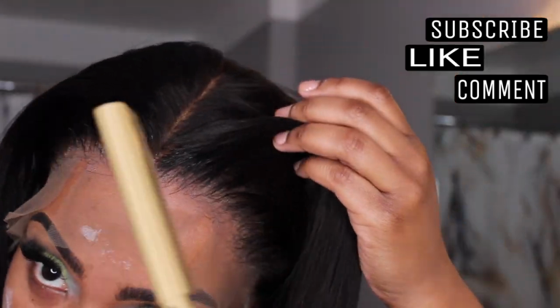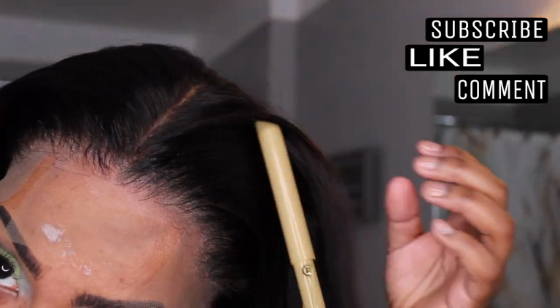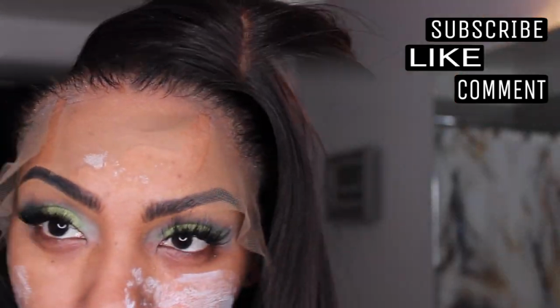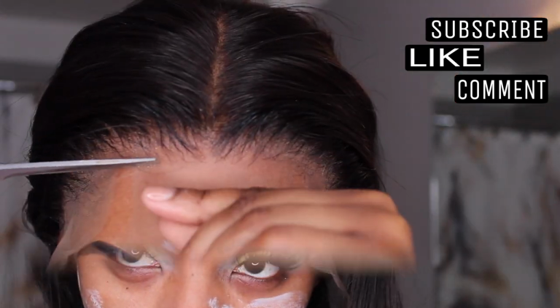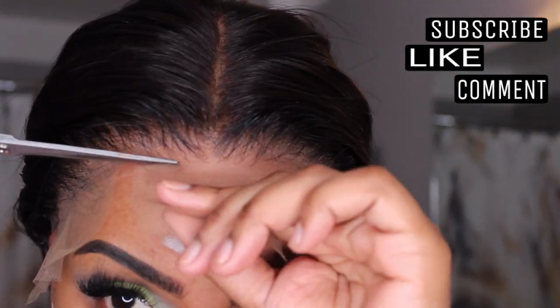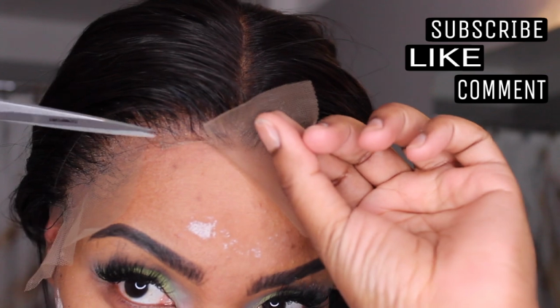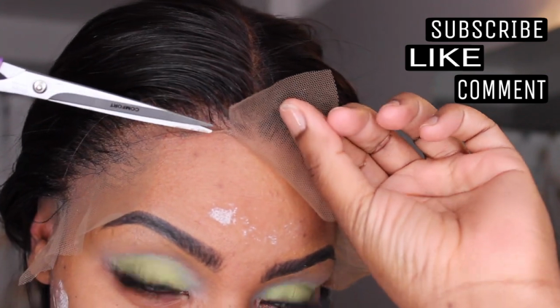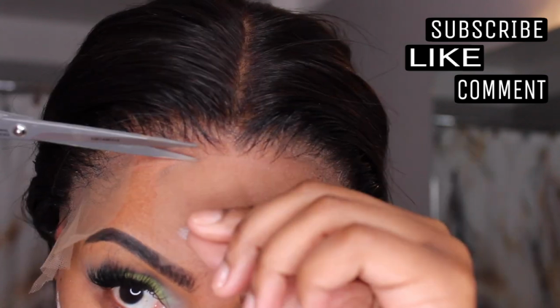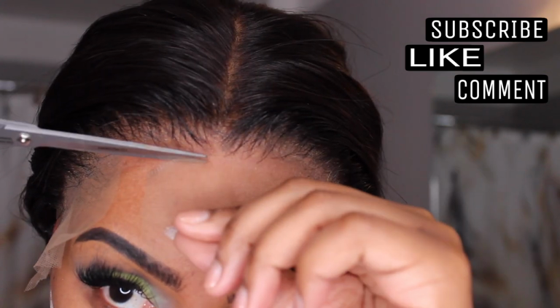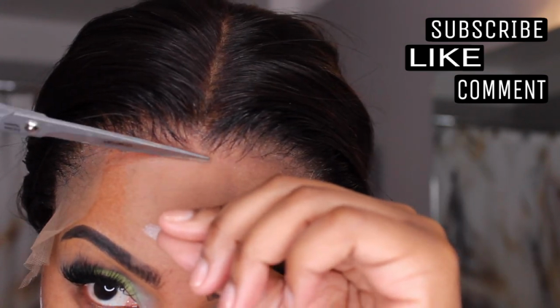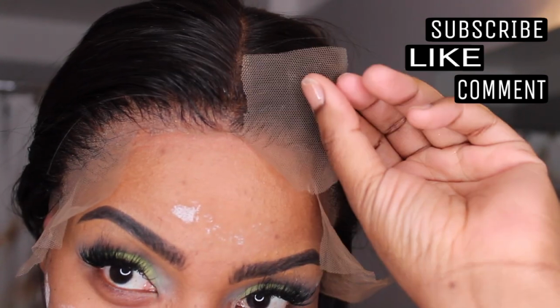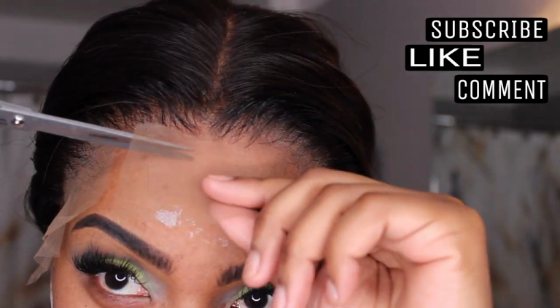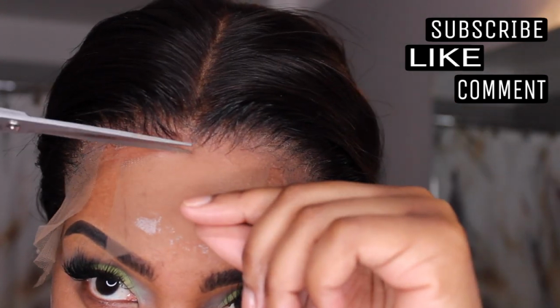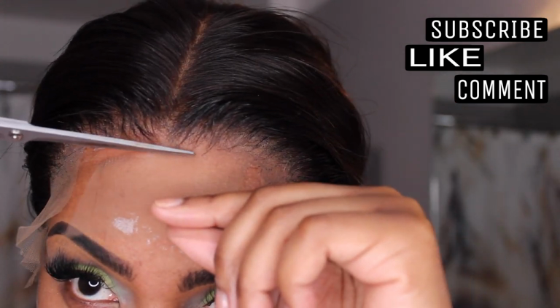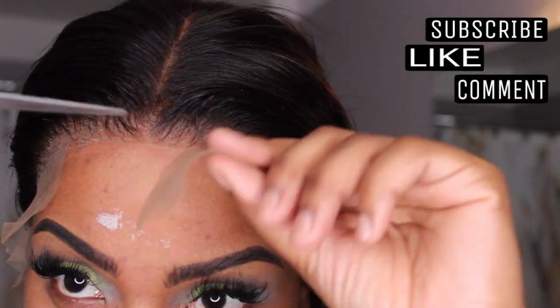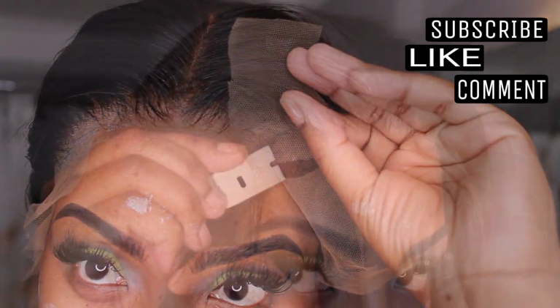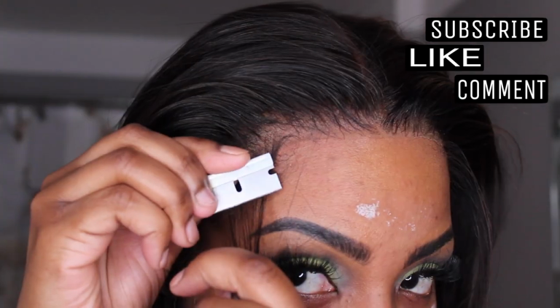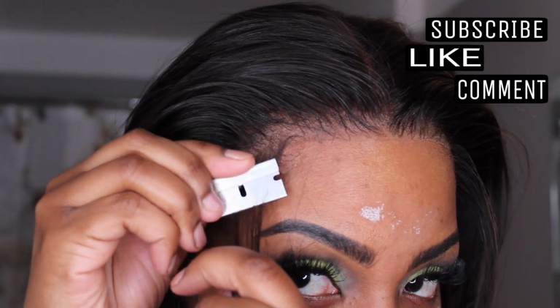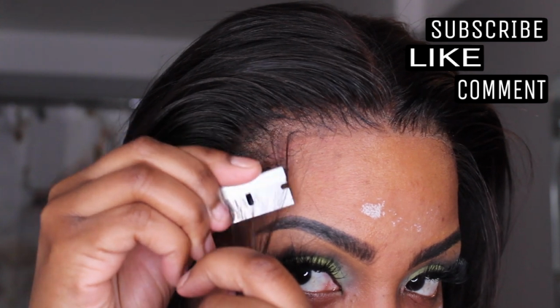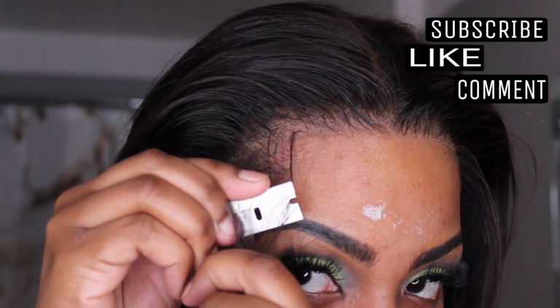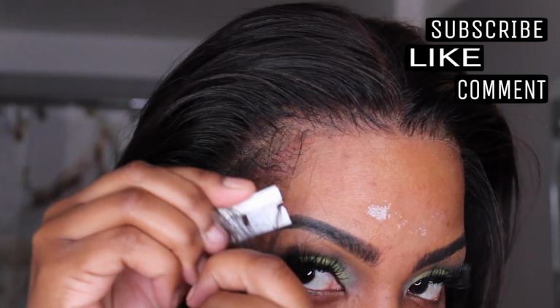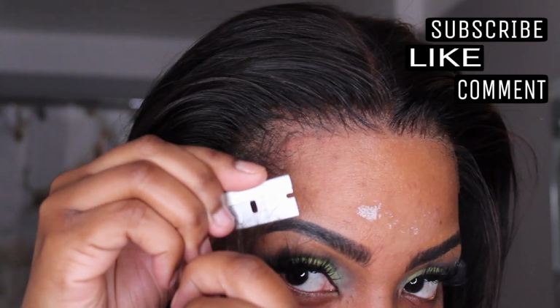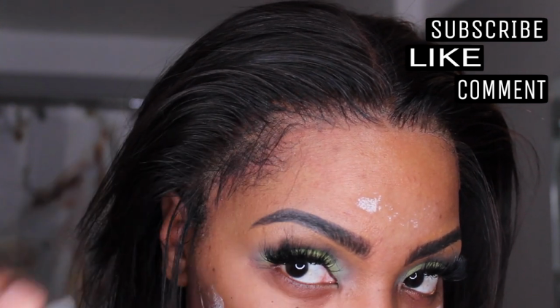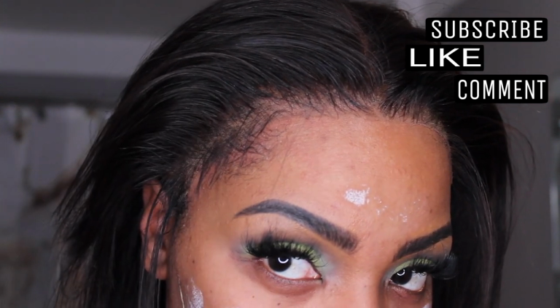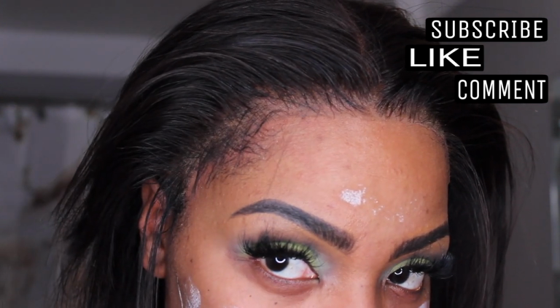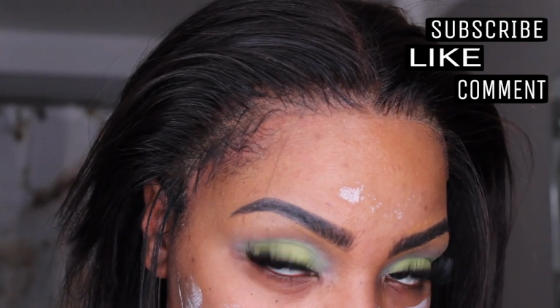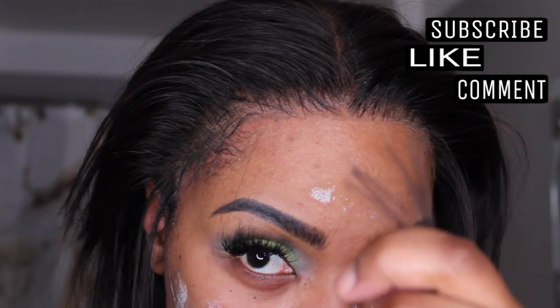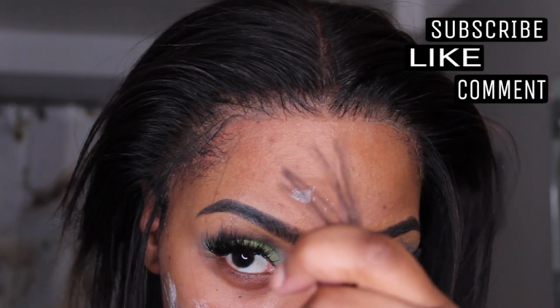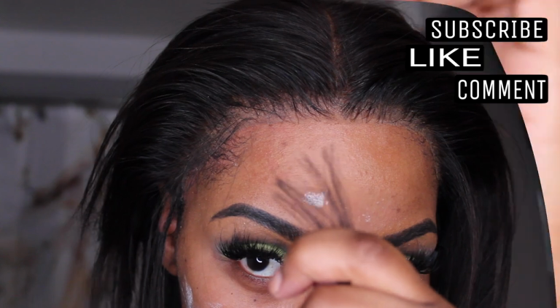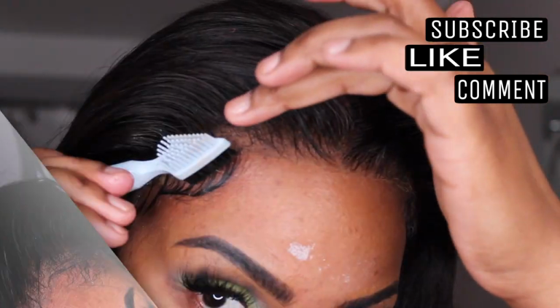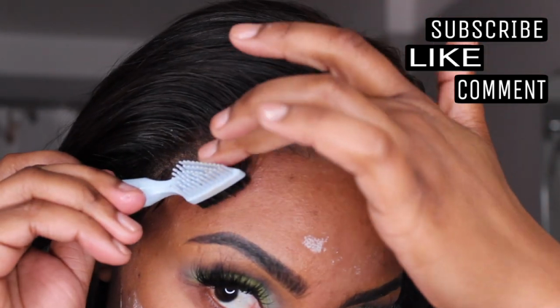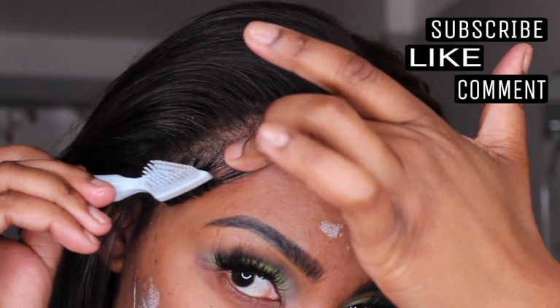Now I'm going to cut off that extra lace by grabbing a pair of scissors and getting as close to the hairline as I can. Then I'm grabbing a razor blade and gorilla snot gel to play with the baby hairs.